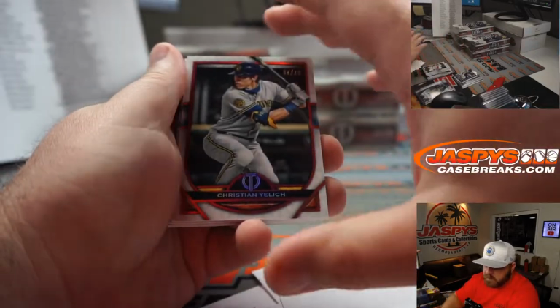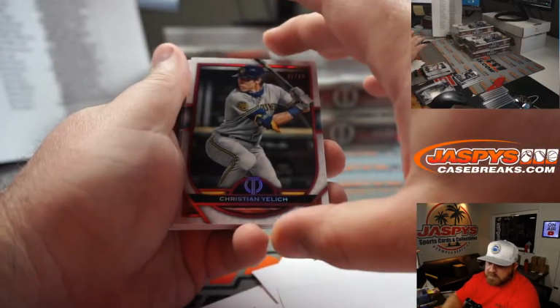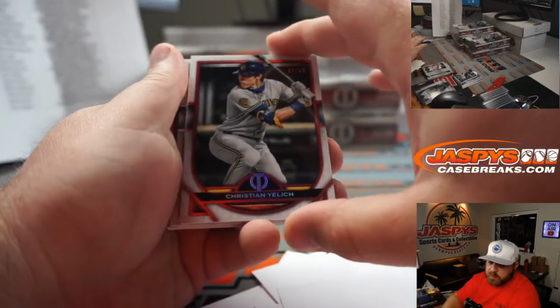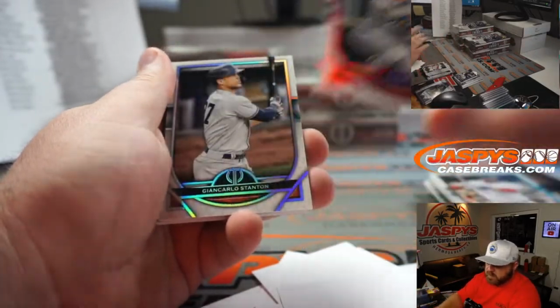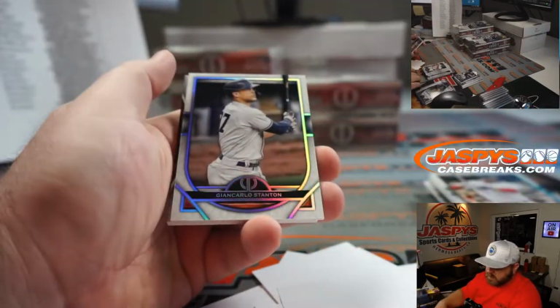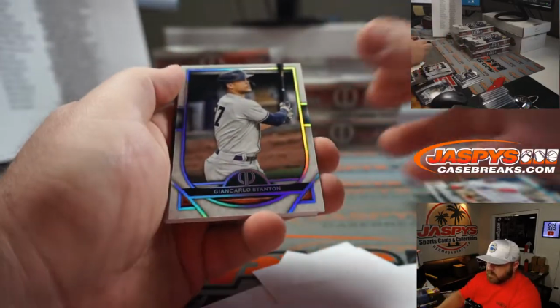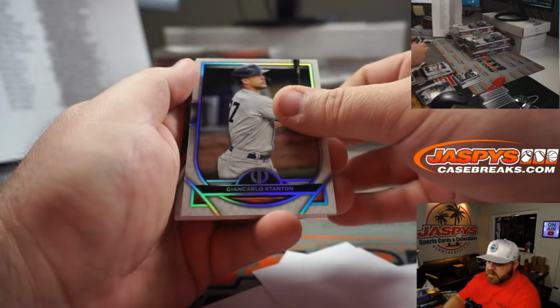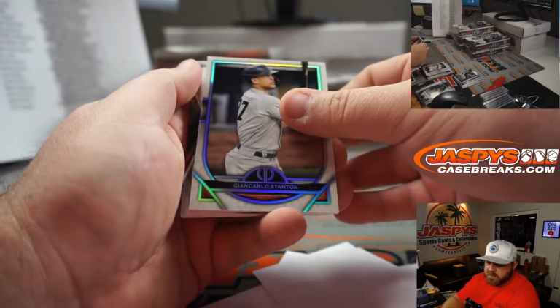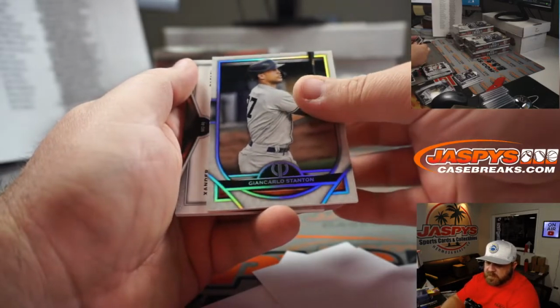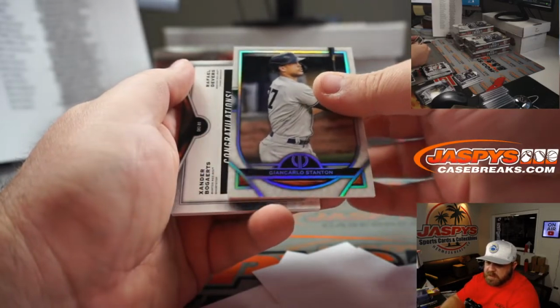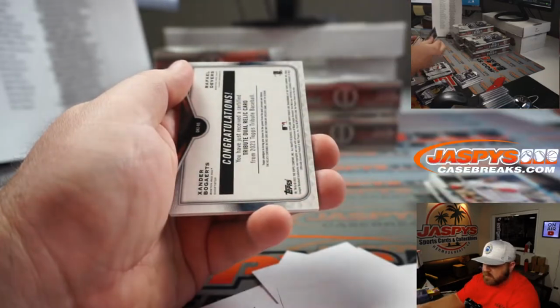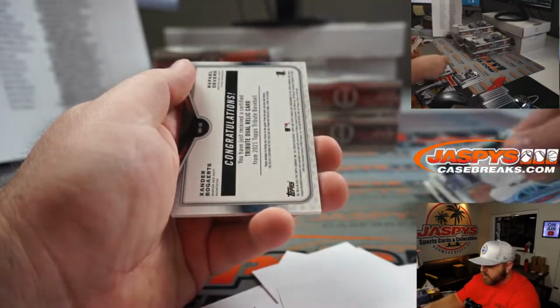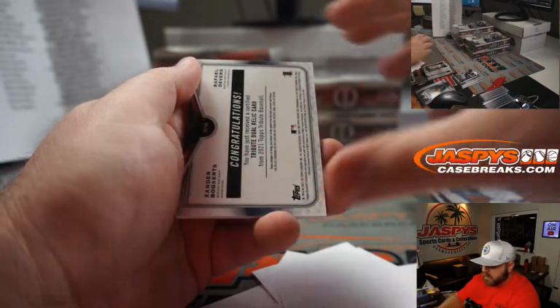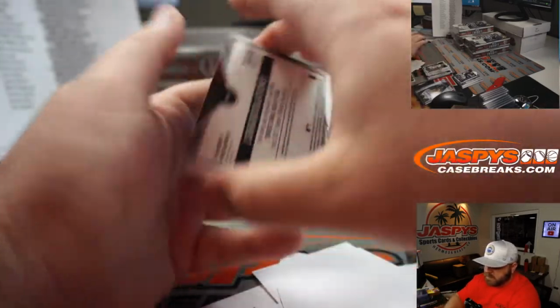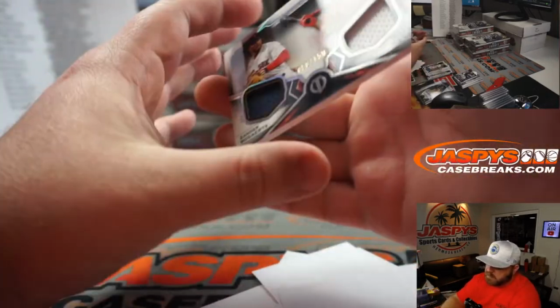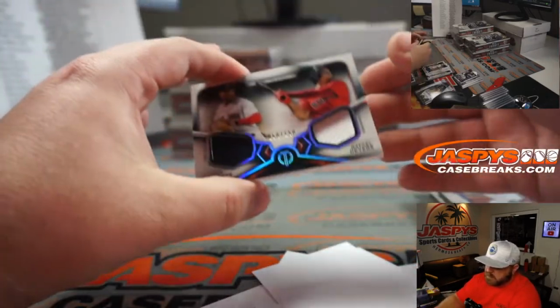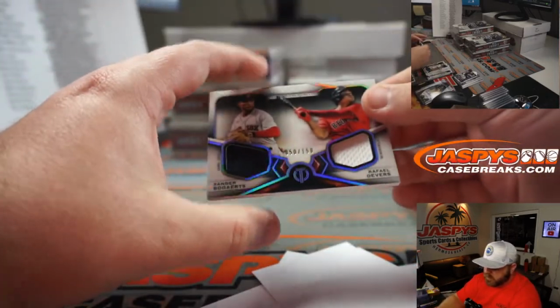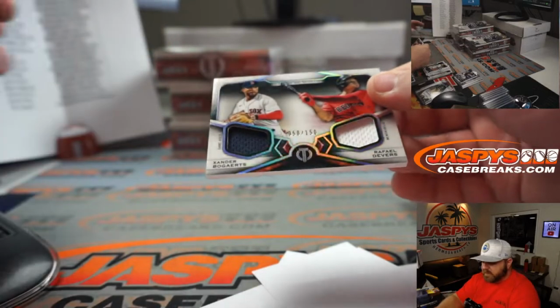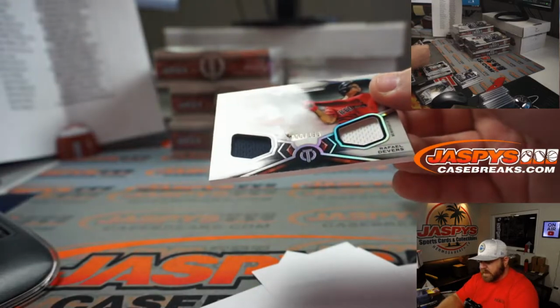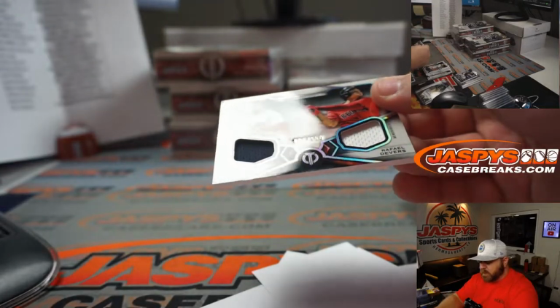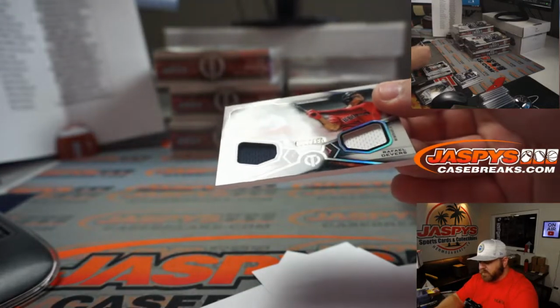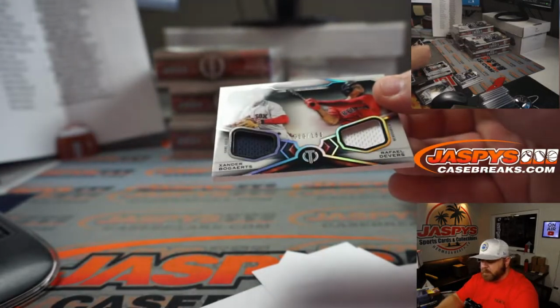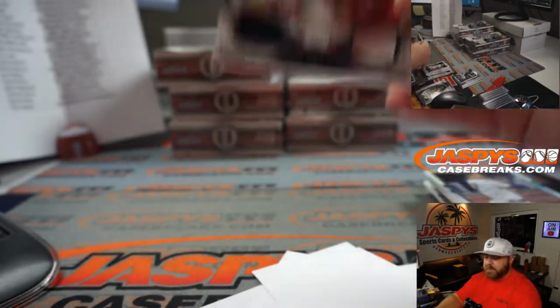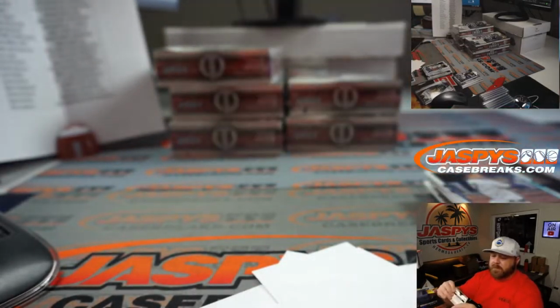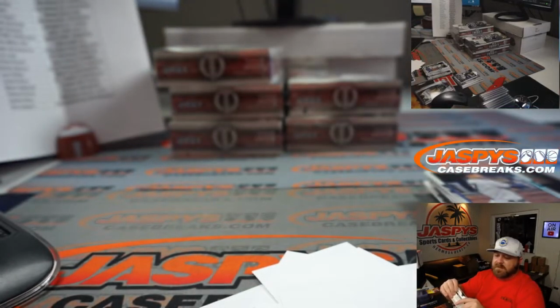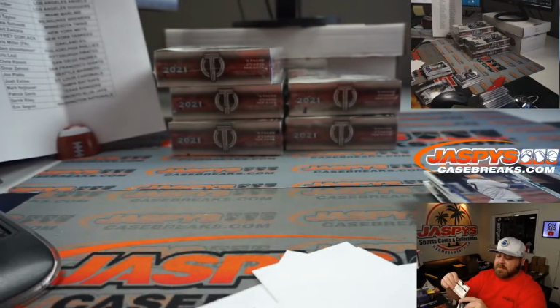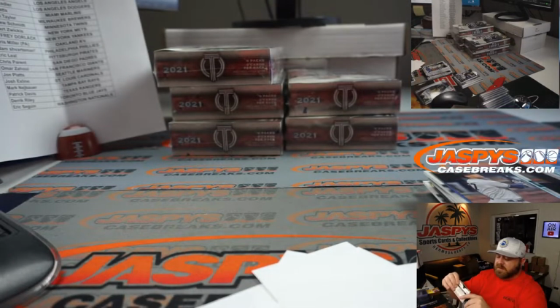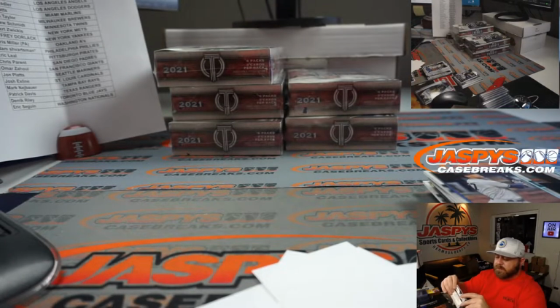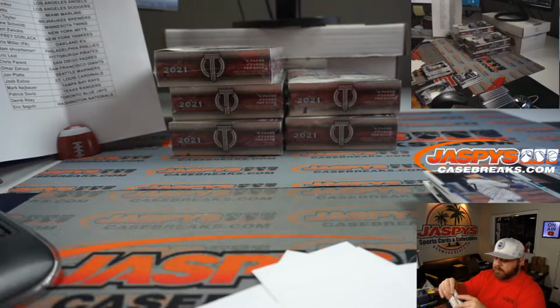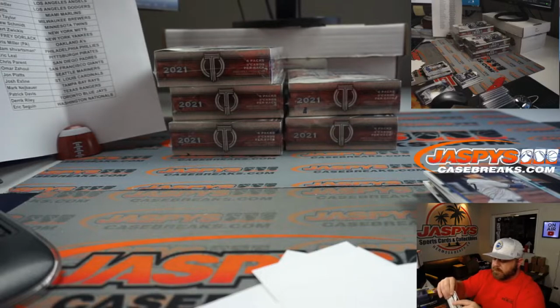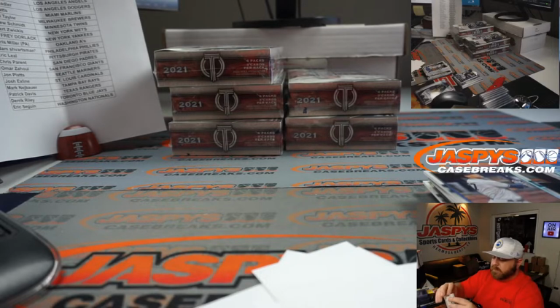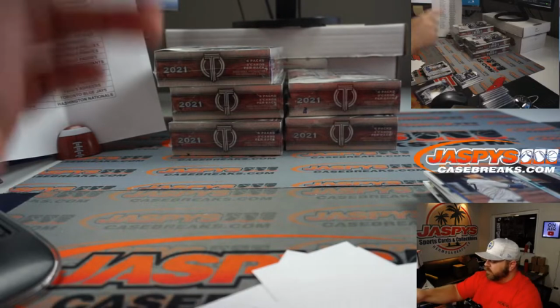Christian Yelich red, 7 out of 10 — nice, Brewers — Jarell Taylor. John Carlos Stanton for the Yankees — Jeffrey Dorlak. And dual relic Devers and Bogaerts, 50 out of 150 for the Red Sox — Josh Melton. Nice first box.